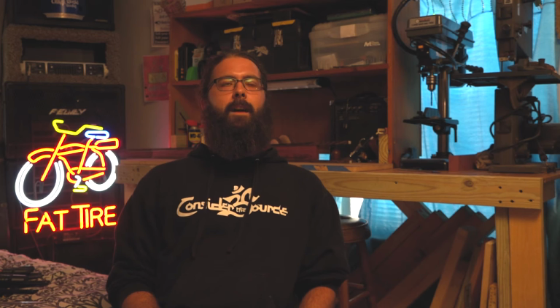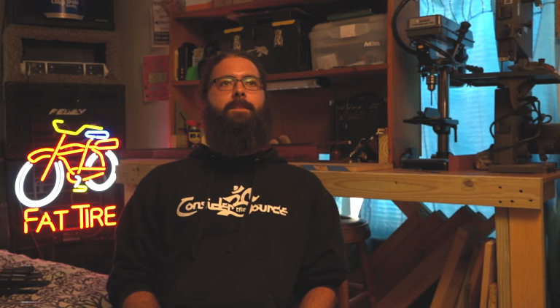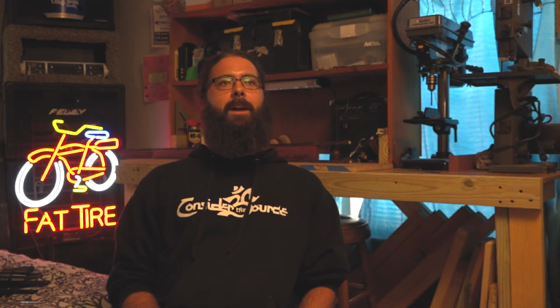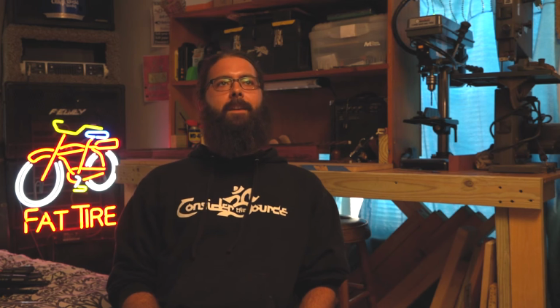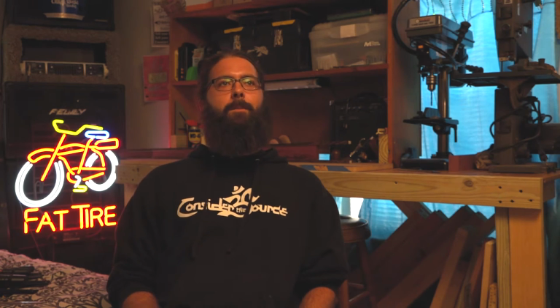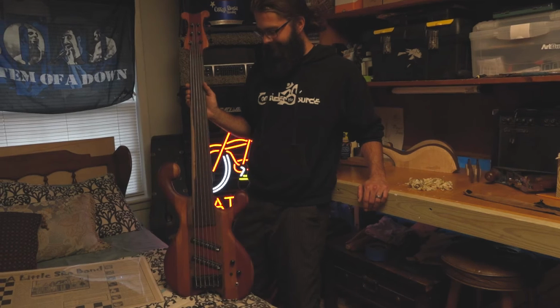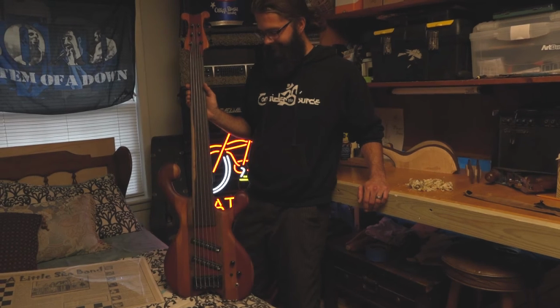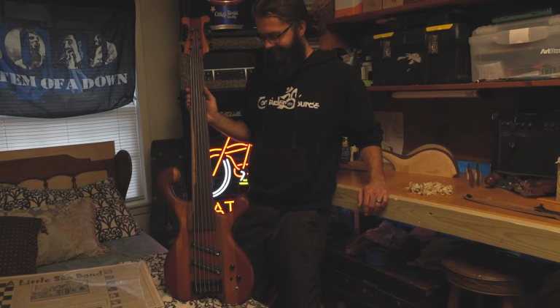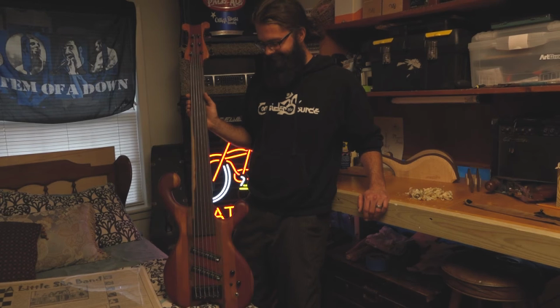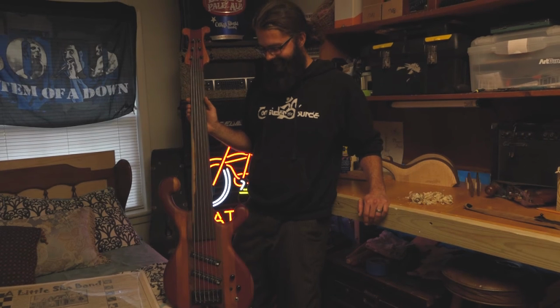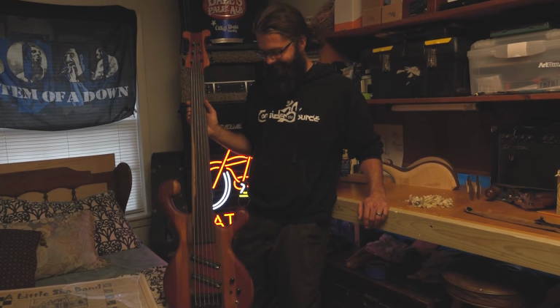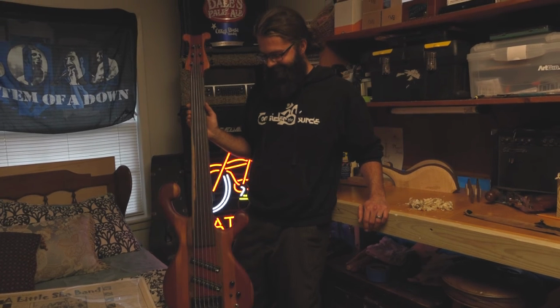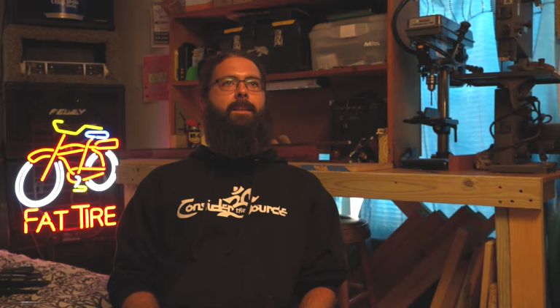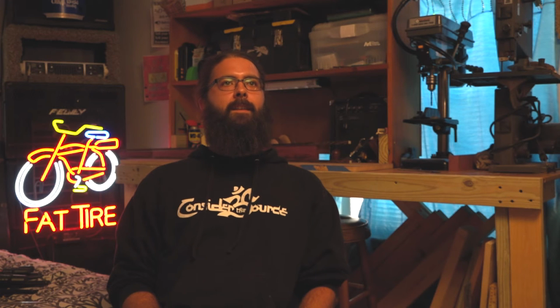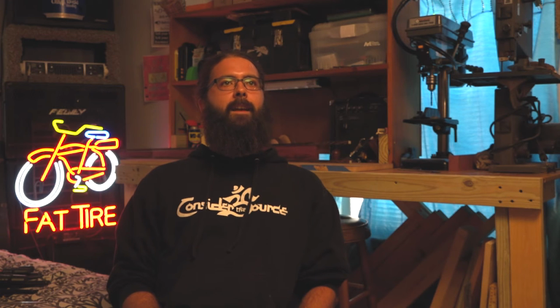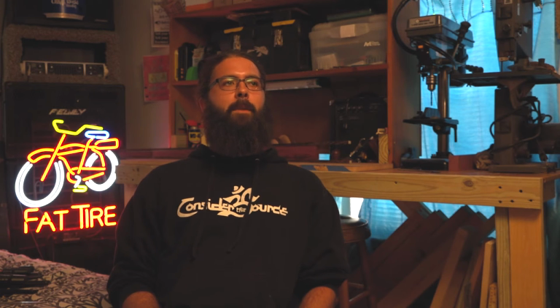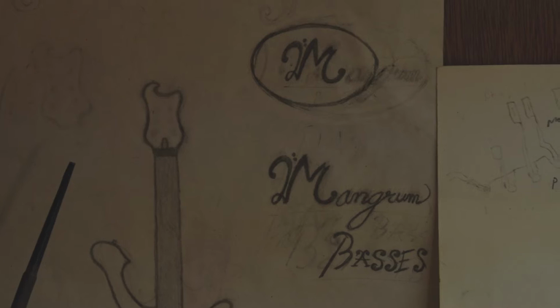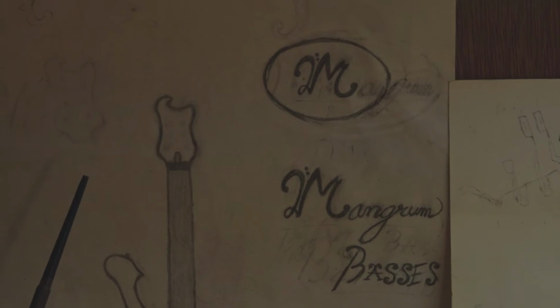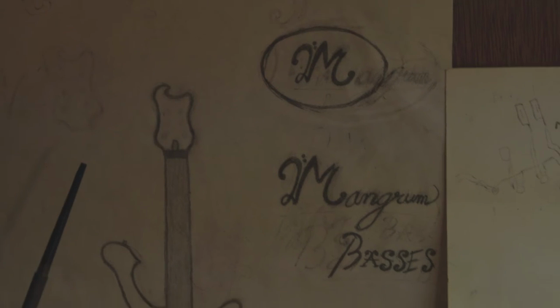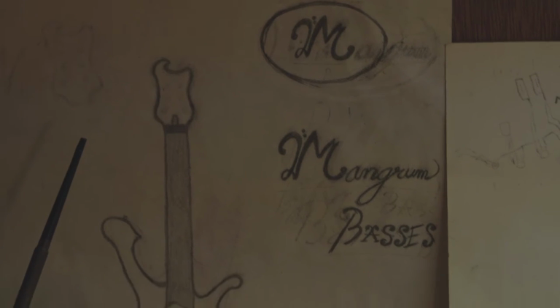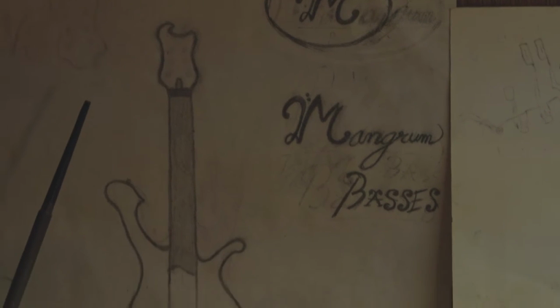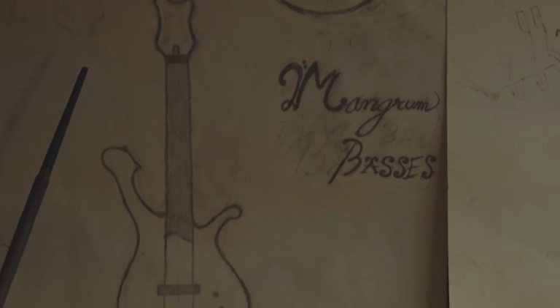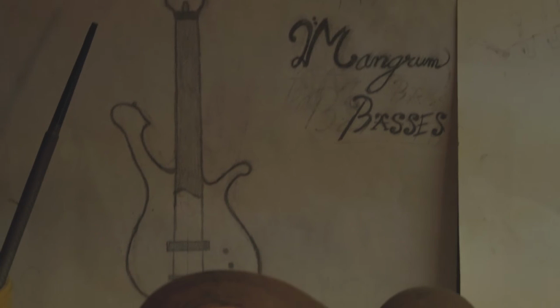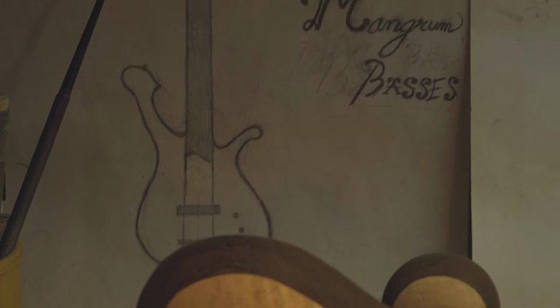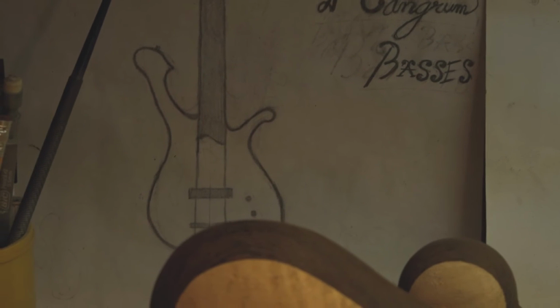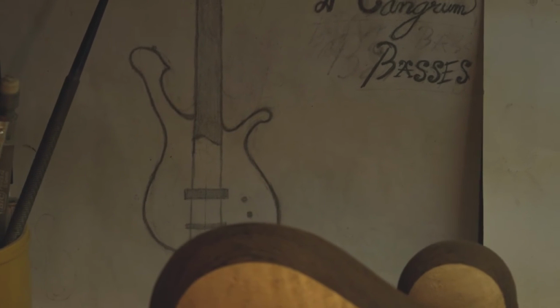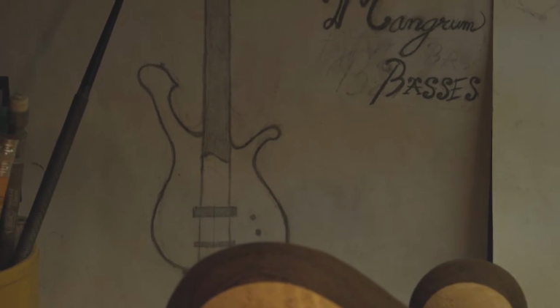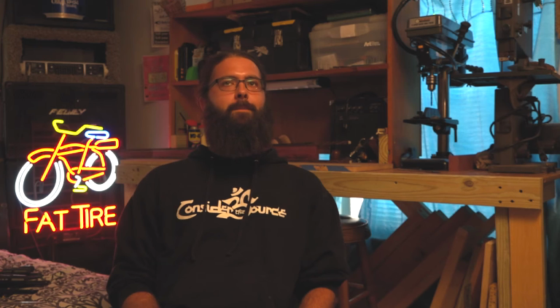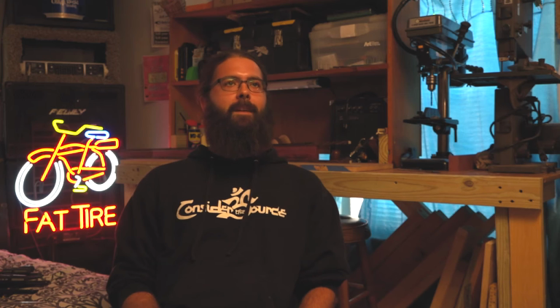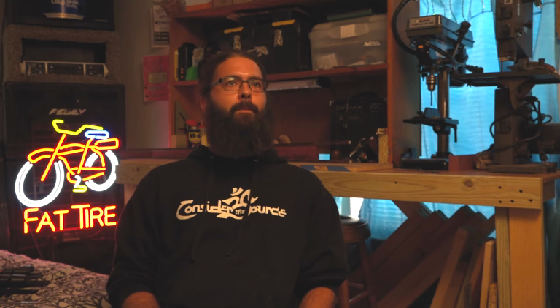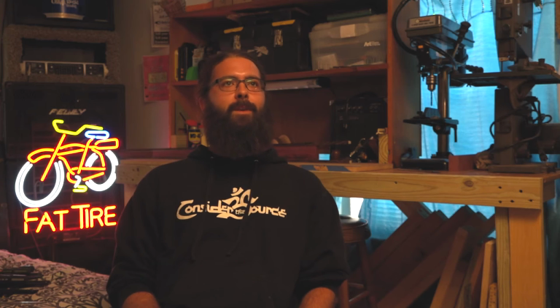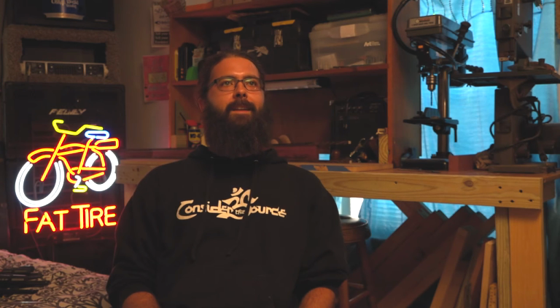It took about a year to build my first bass, just because I didn't have all the tools I needed. I'm hoping this one goes a little bit quicker, because I have a lot more of what I need.